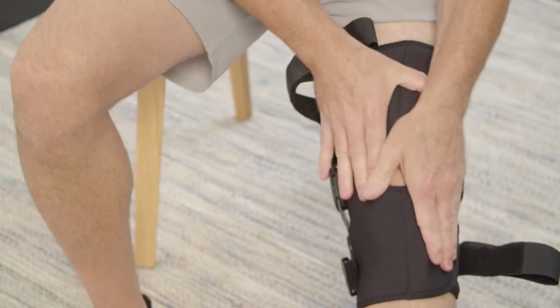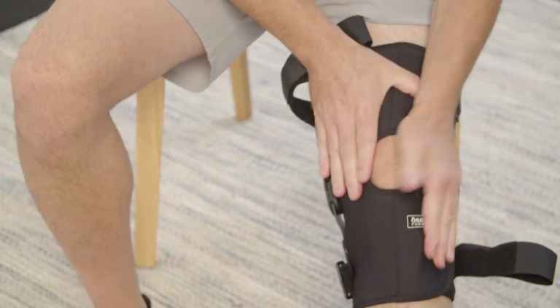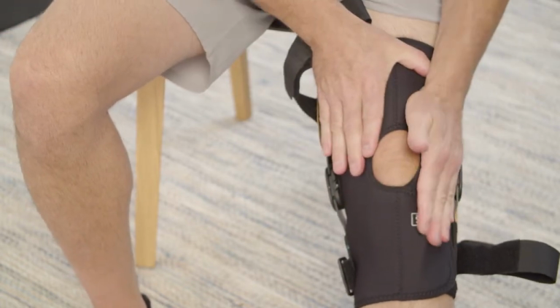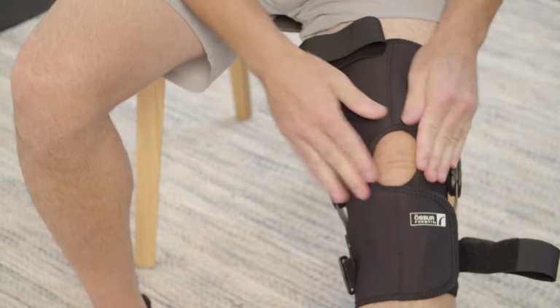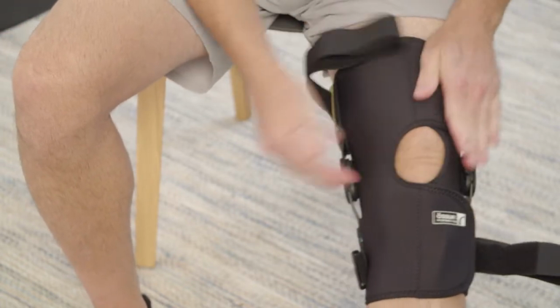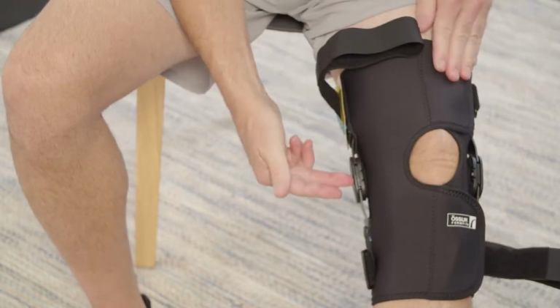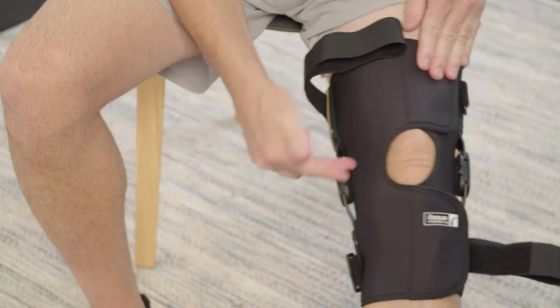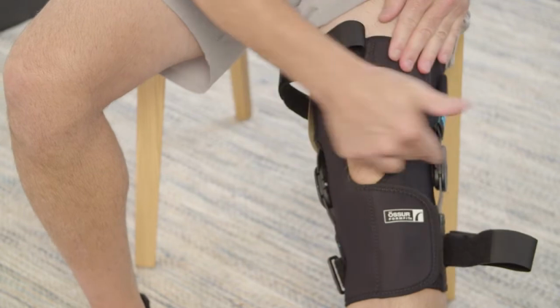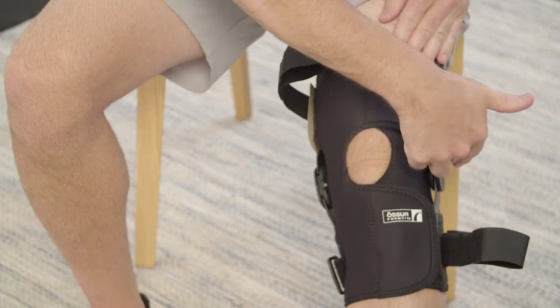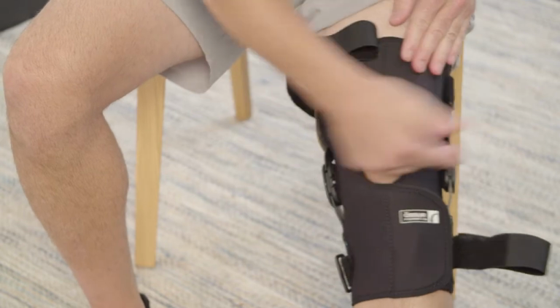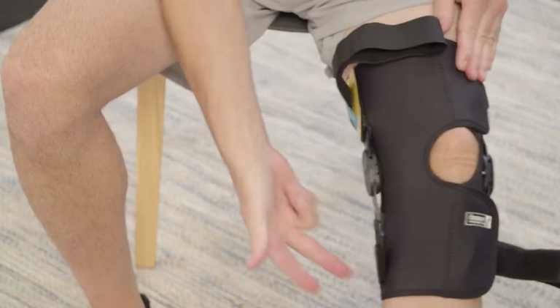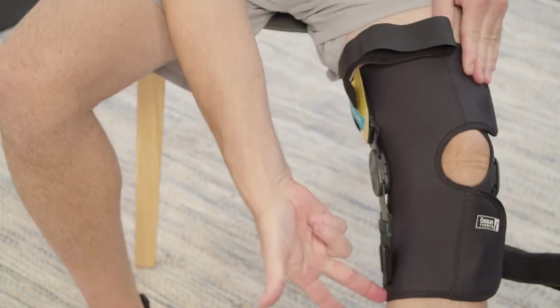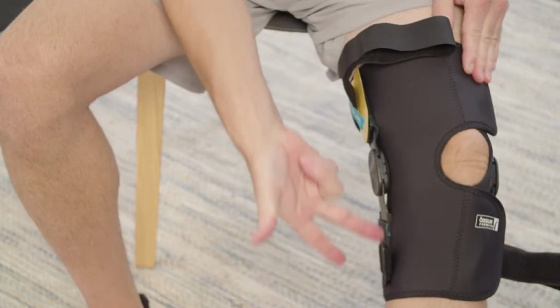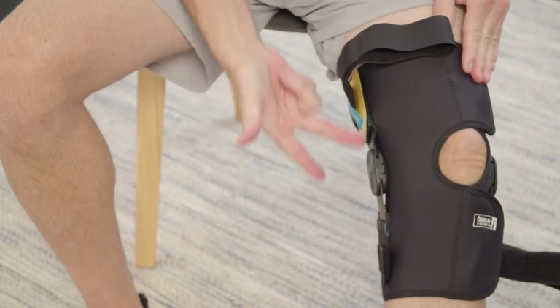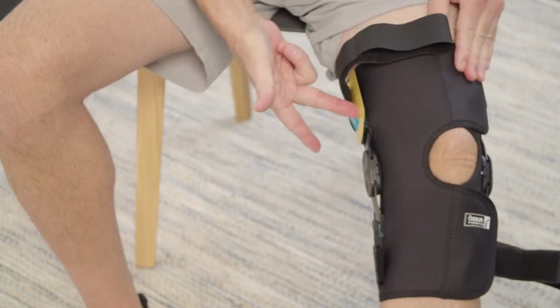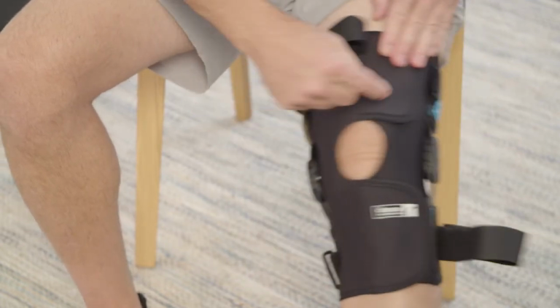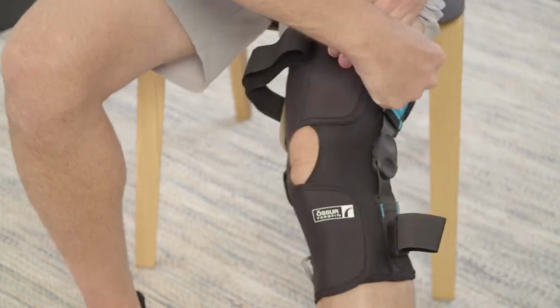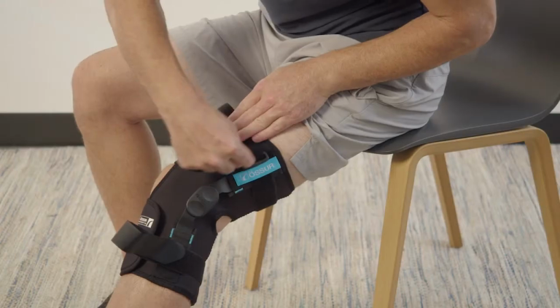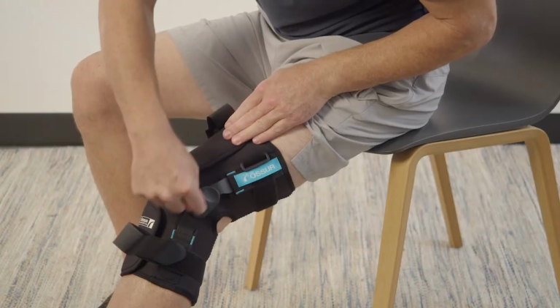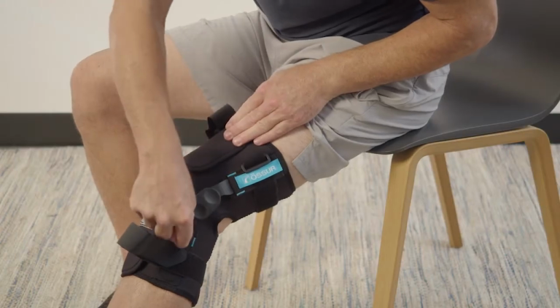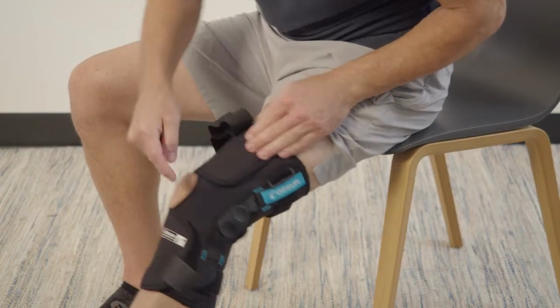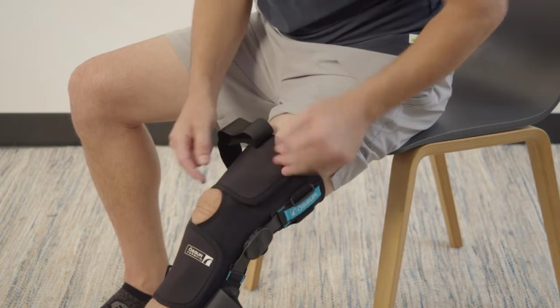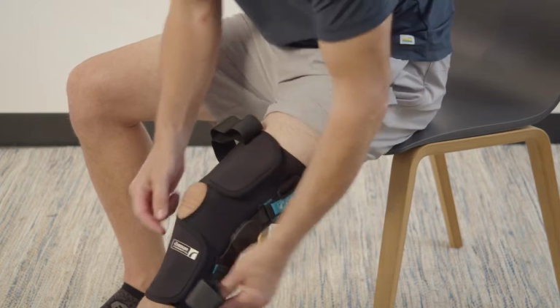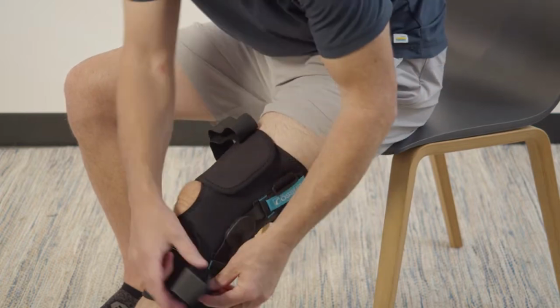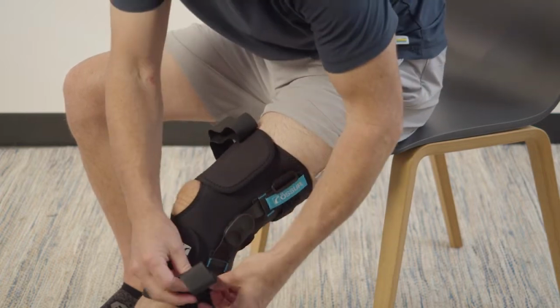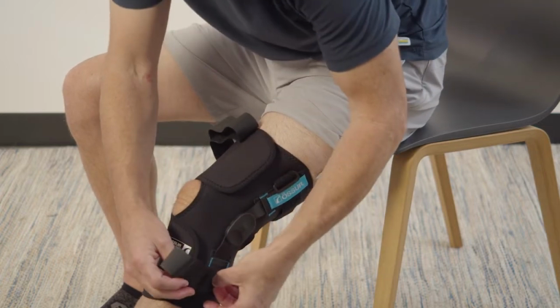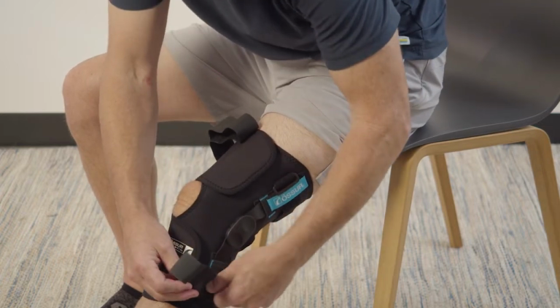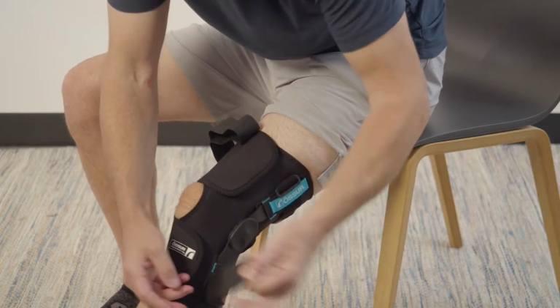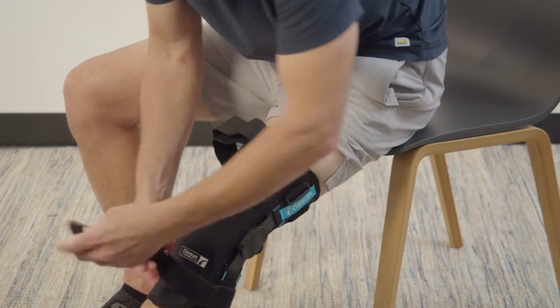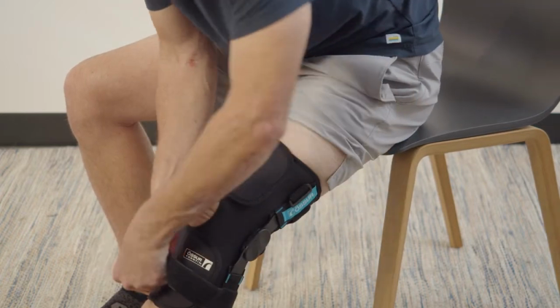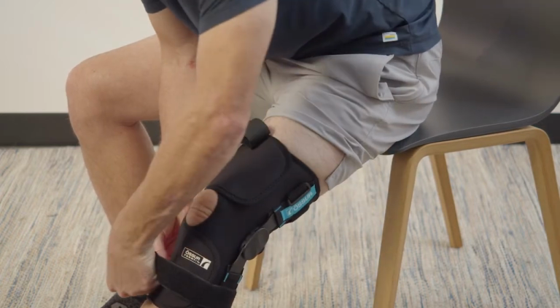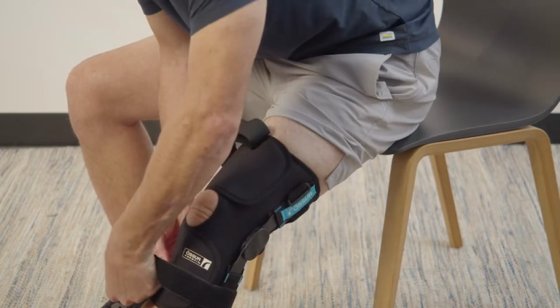The patella opening should be centered over the patella and hinge aligned with midline. Then fasten calf strap and then thigh strap.